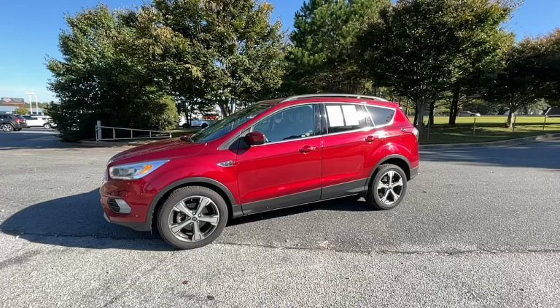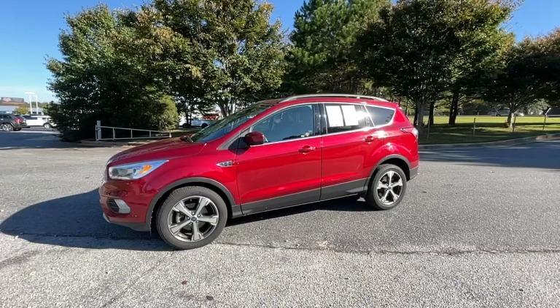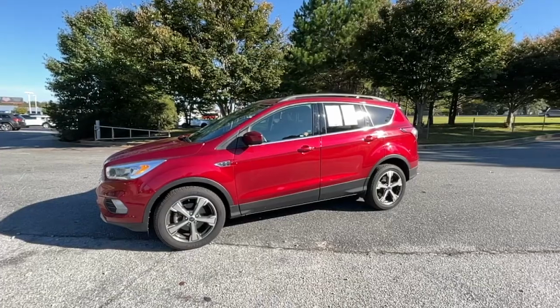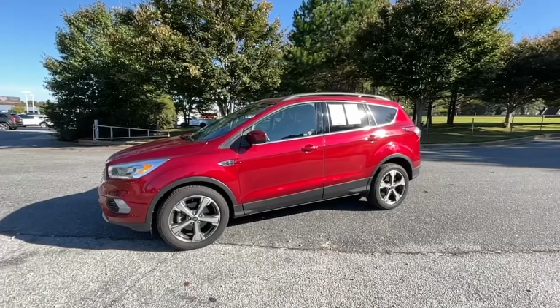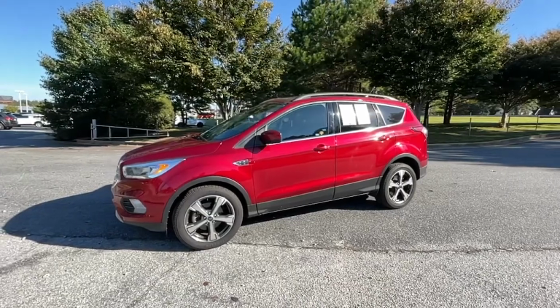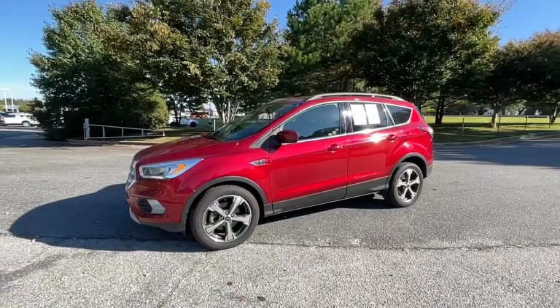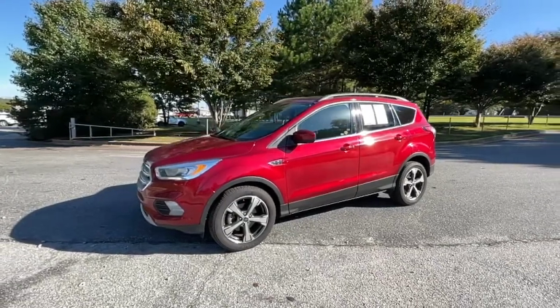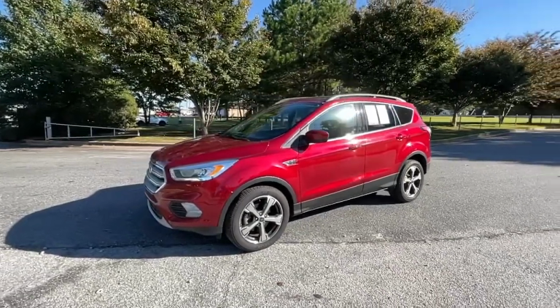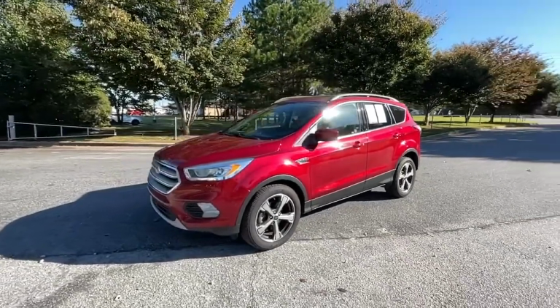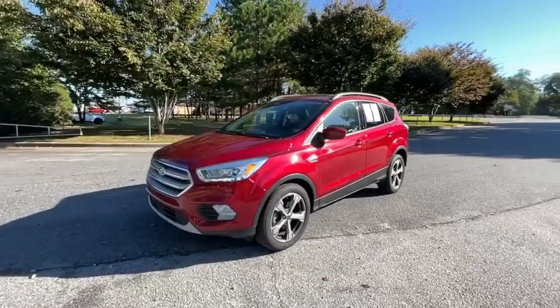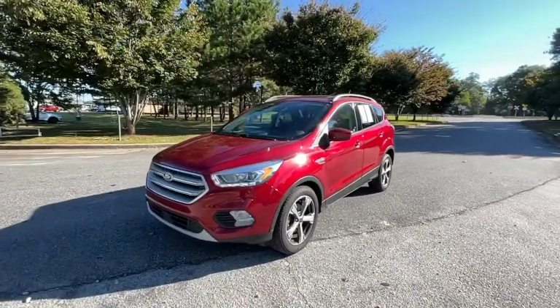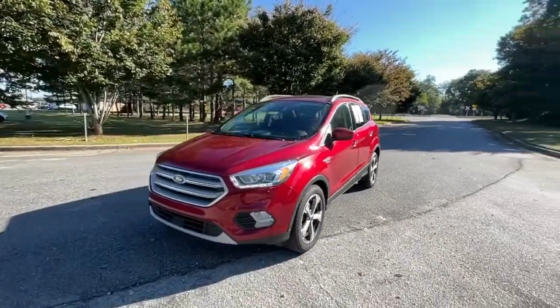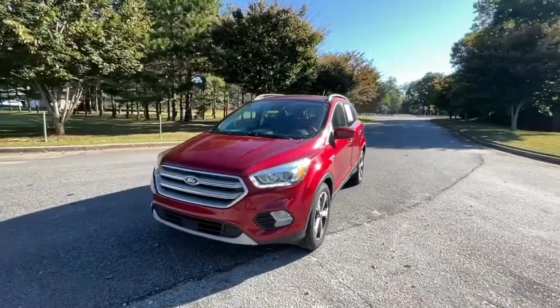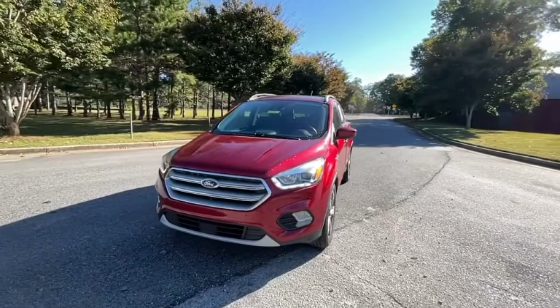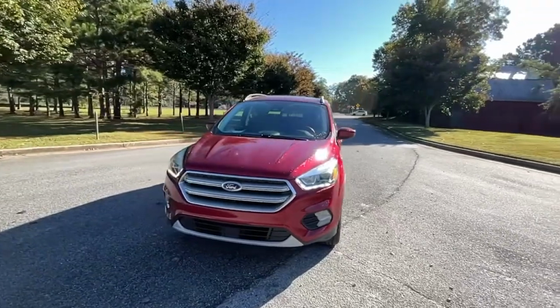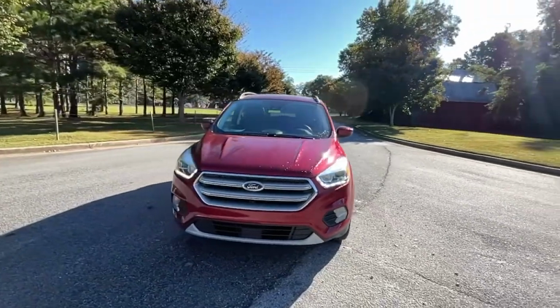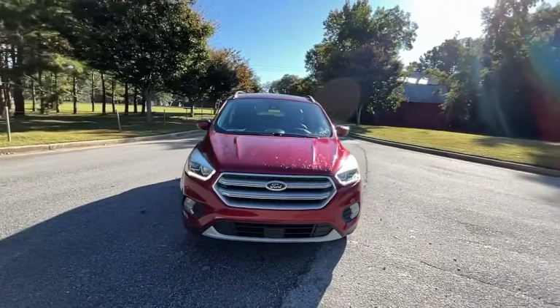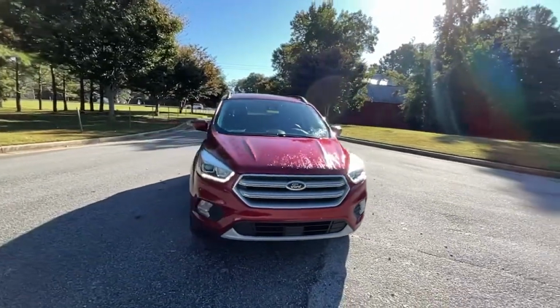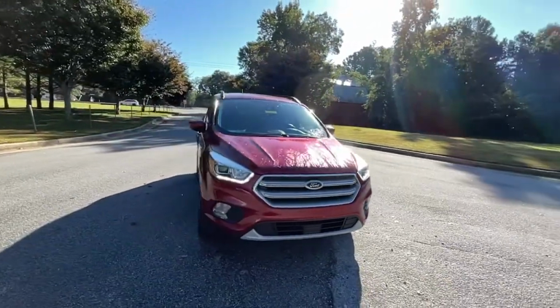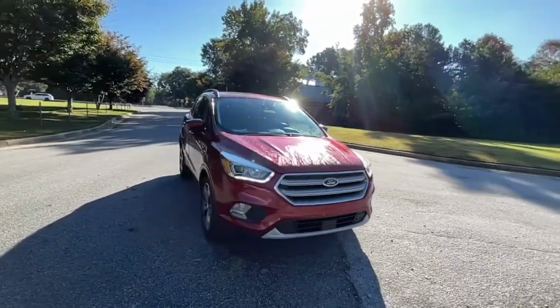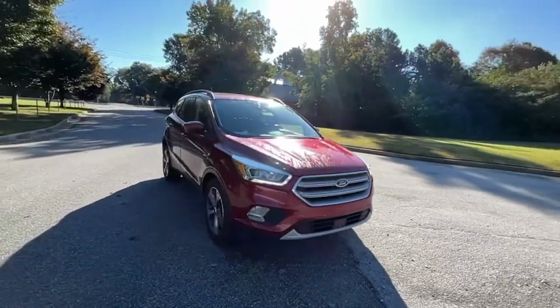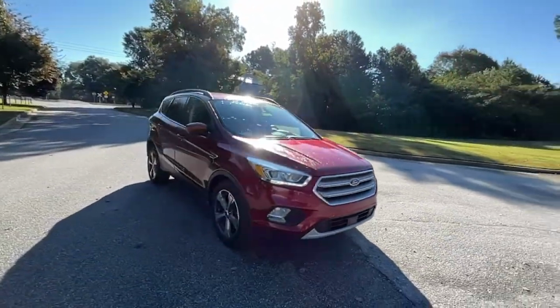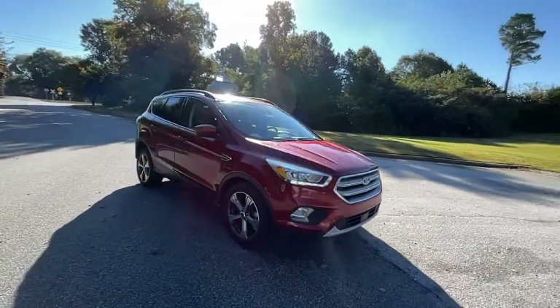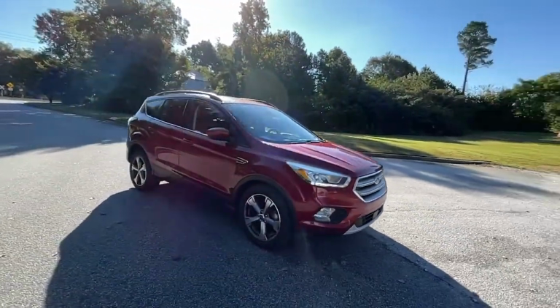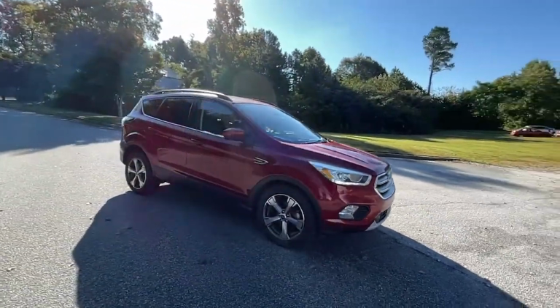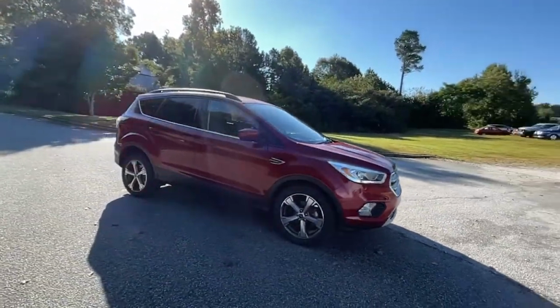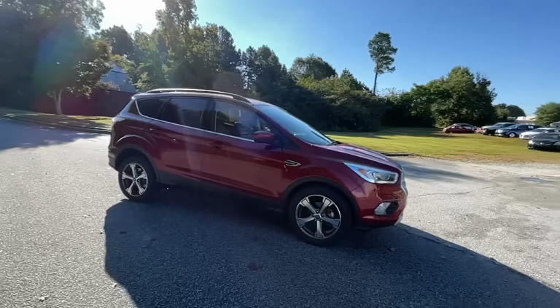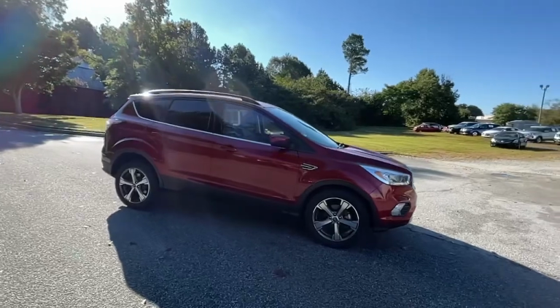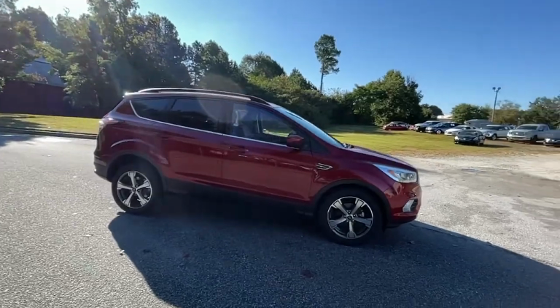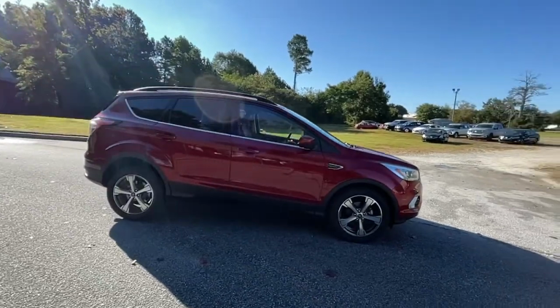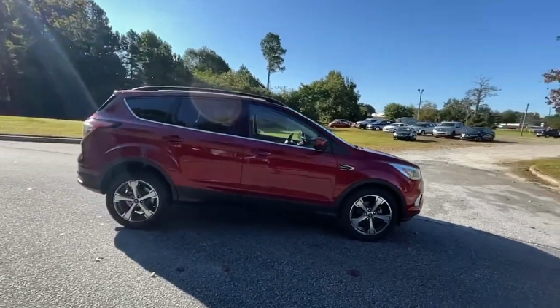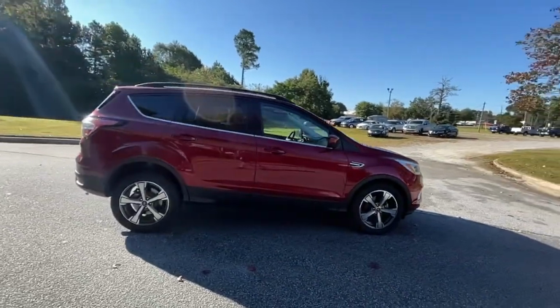Enjoy the view of this 2018 Ford Escape. This vehicle still has fewer than 40,000 miles on the clock, so it won't last long. Take a closer look at this comfortable and capable Escape.